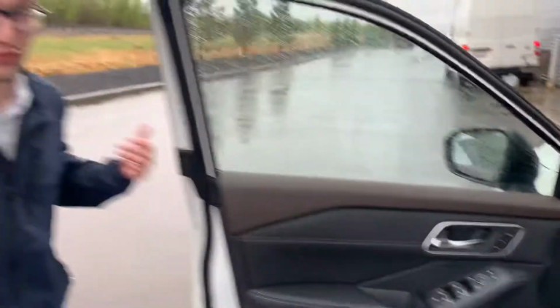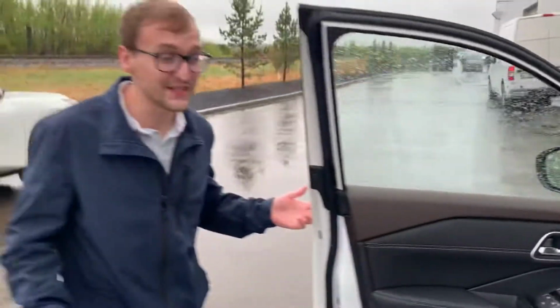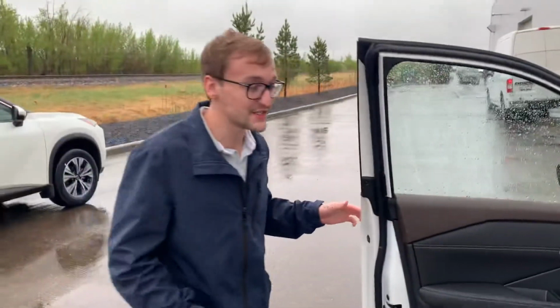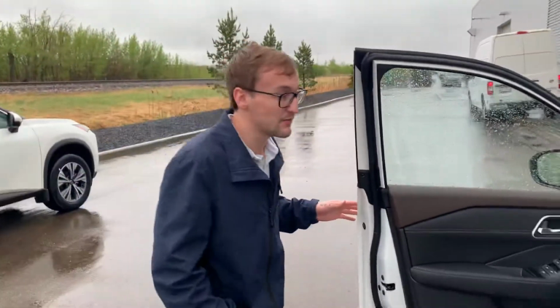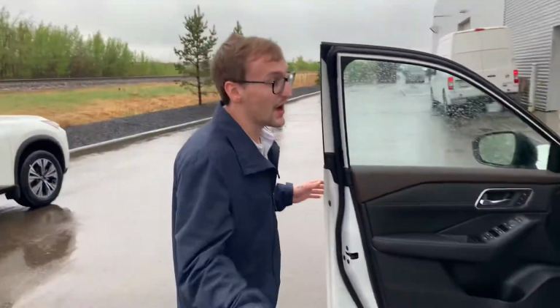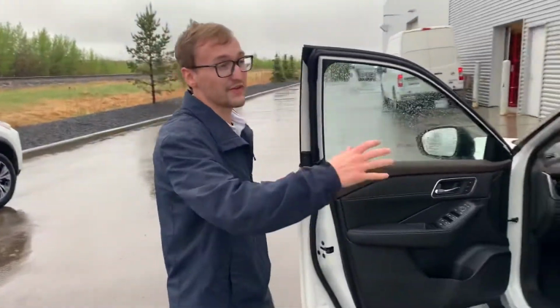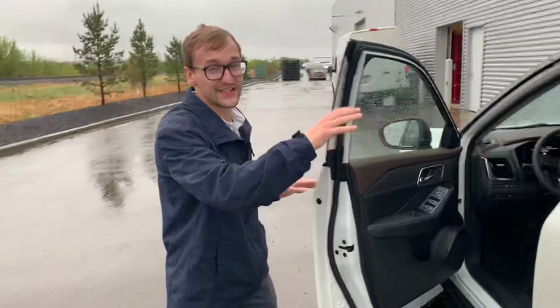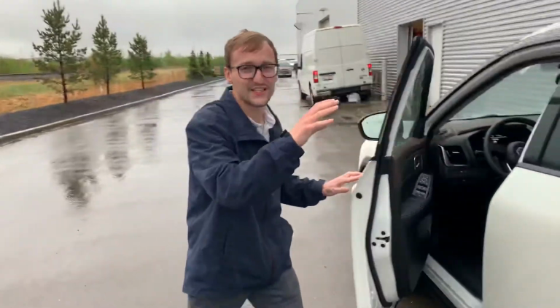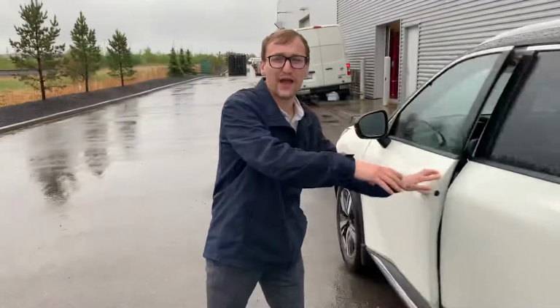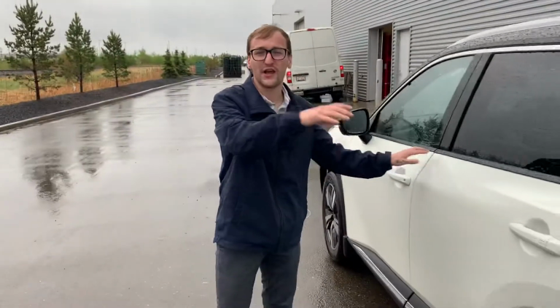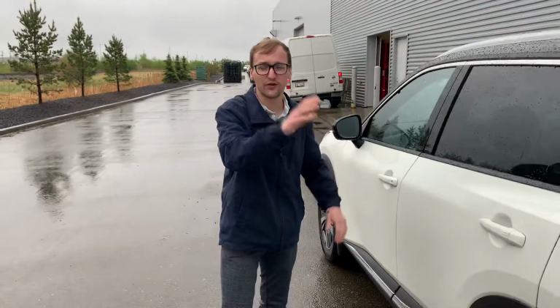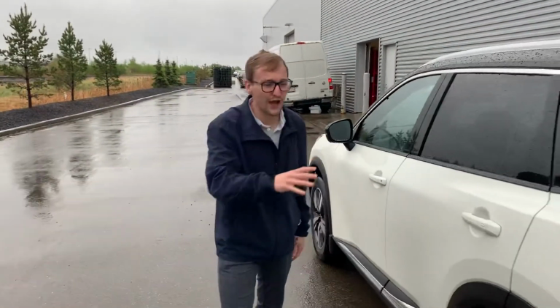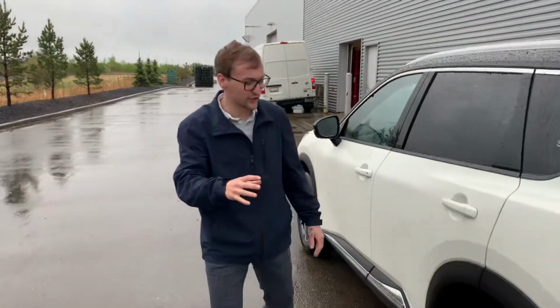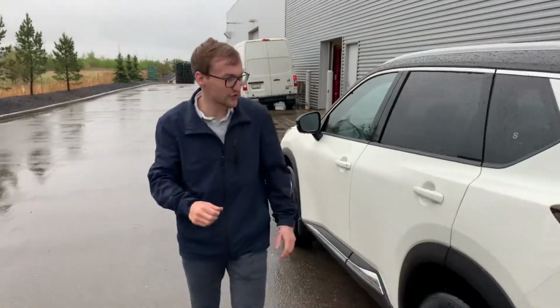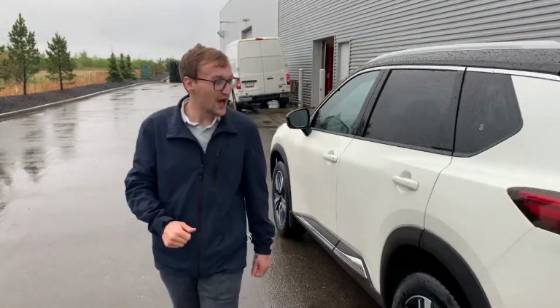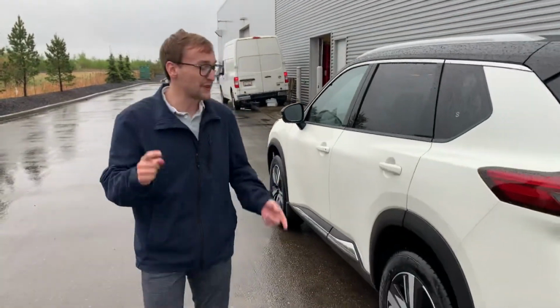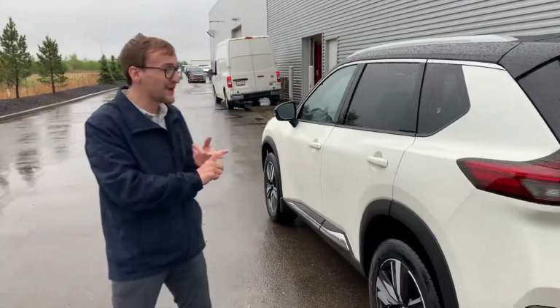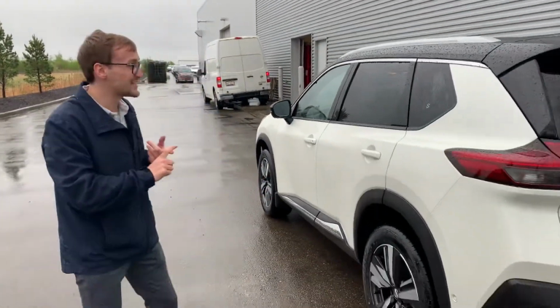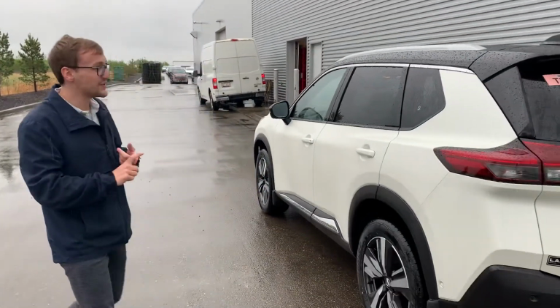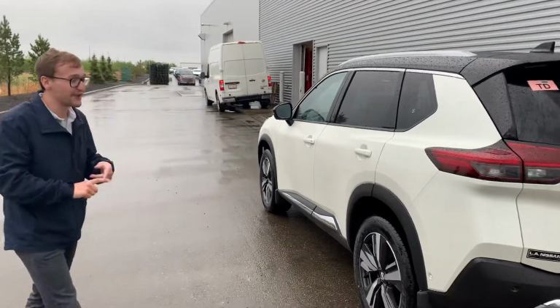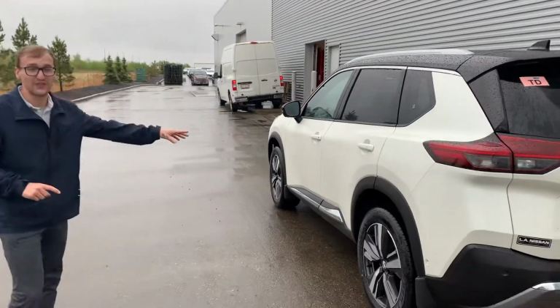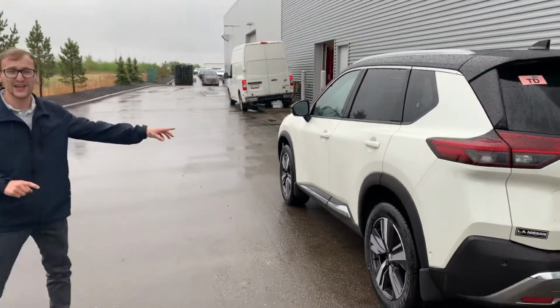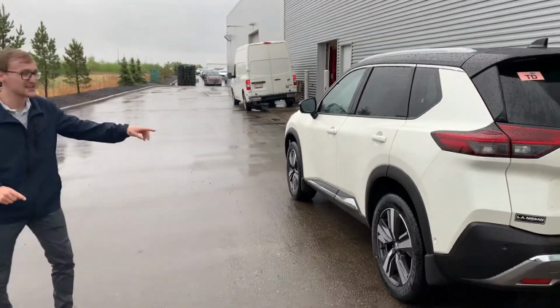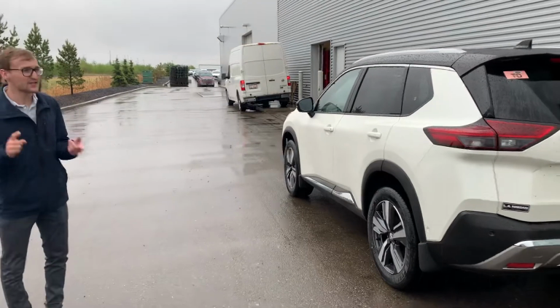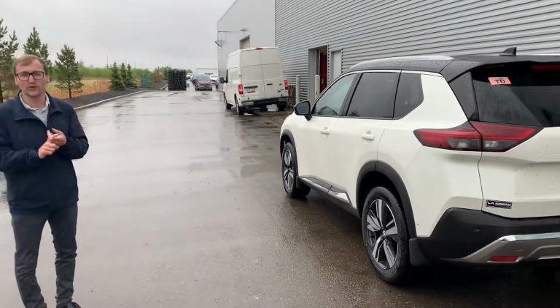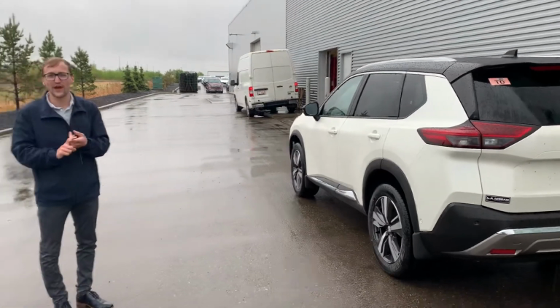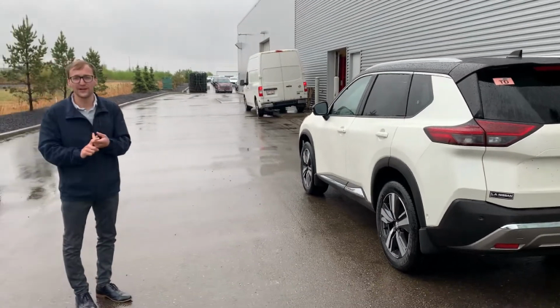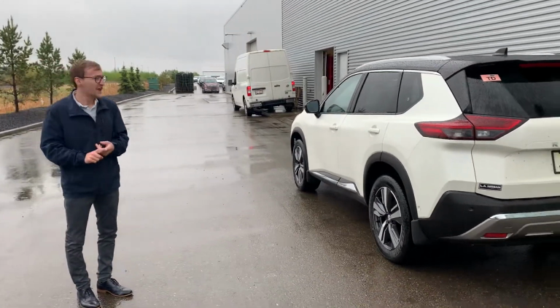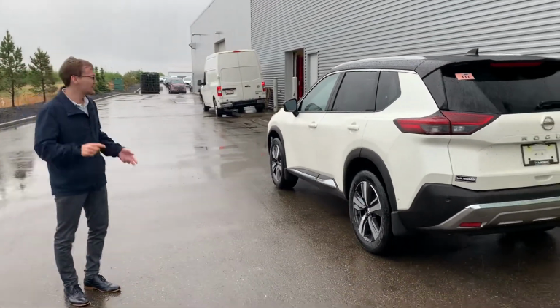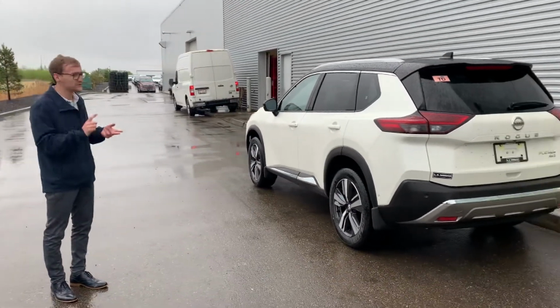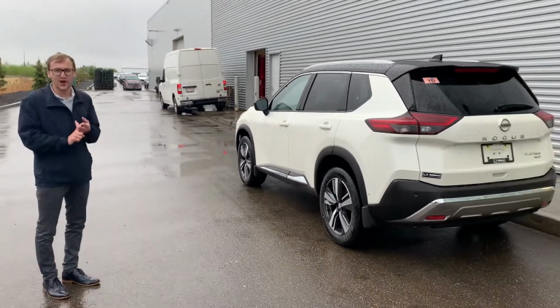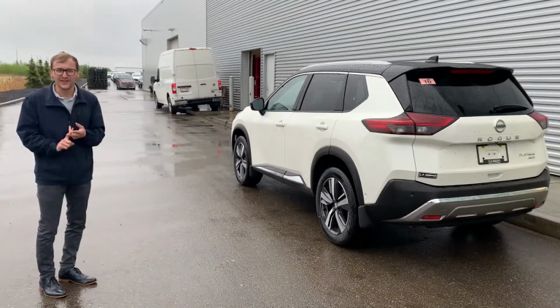You have the infotainment system, heated seats in the back now, and rear climate controls. But the big things I would say for this one is it's a lot quieter and it drives a lot nicer.